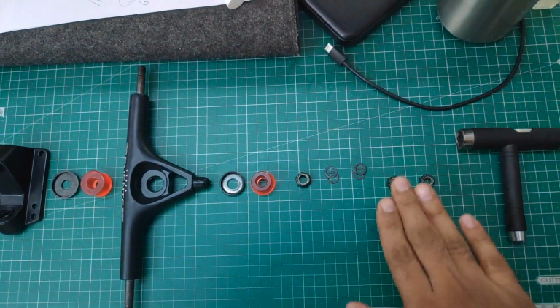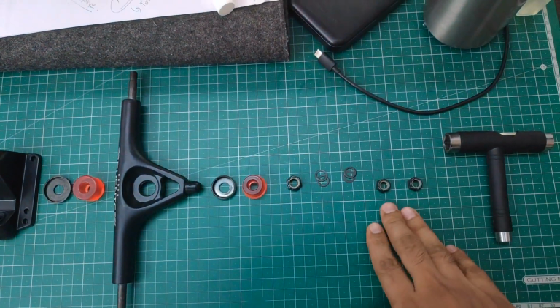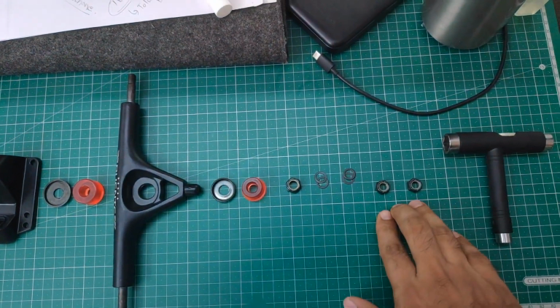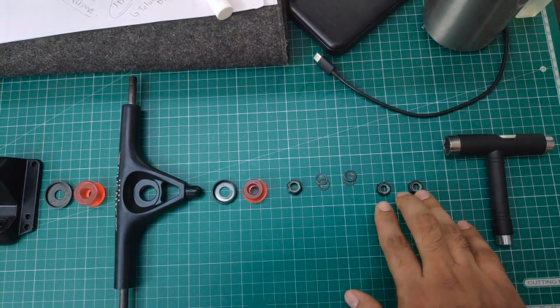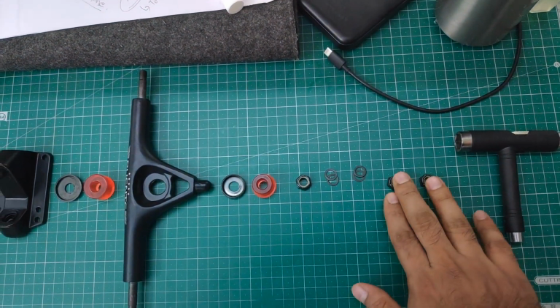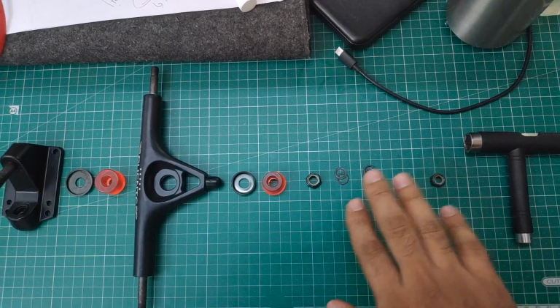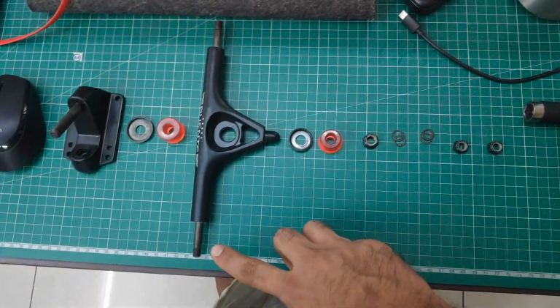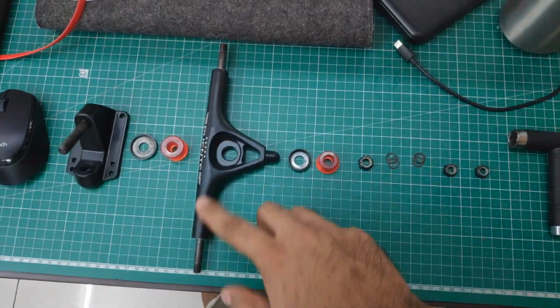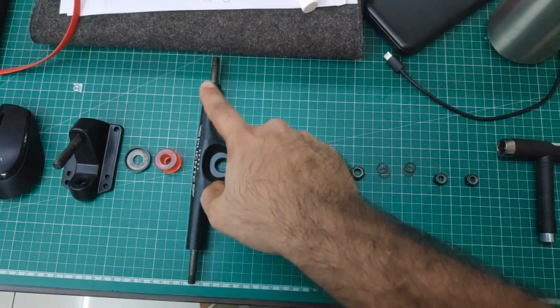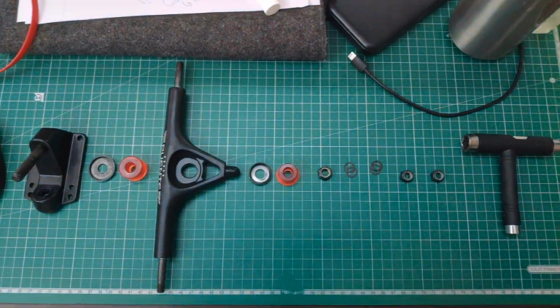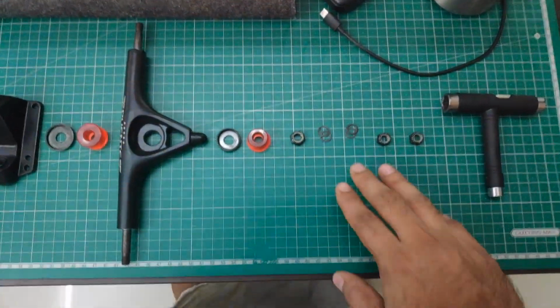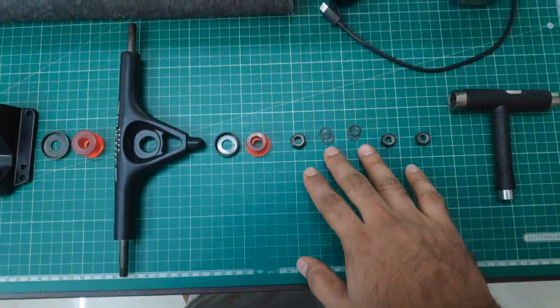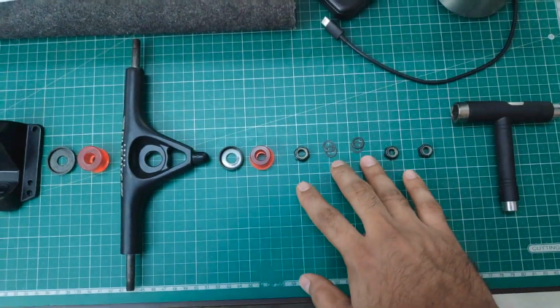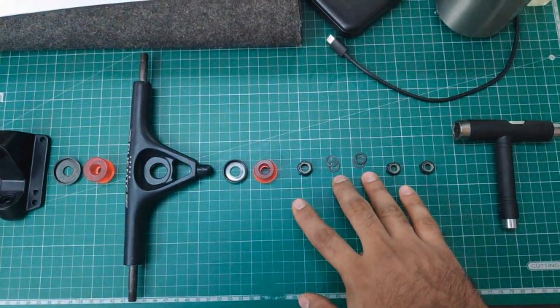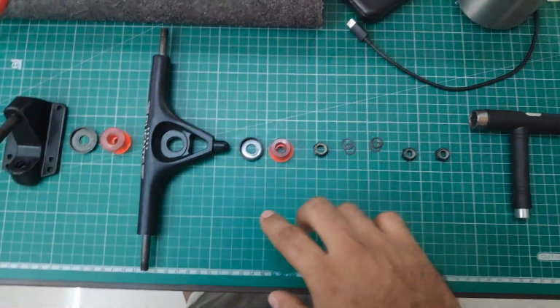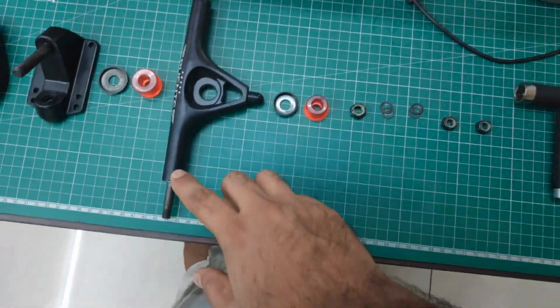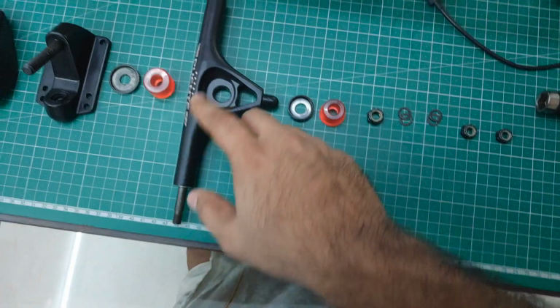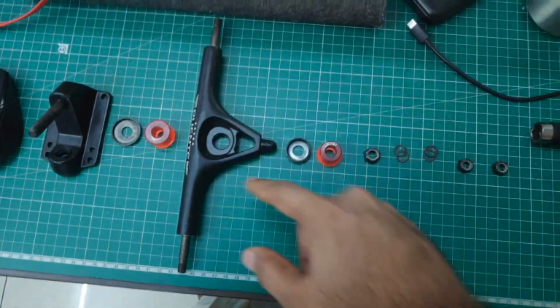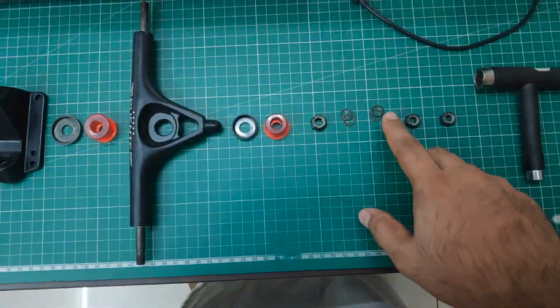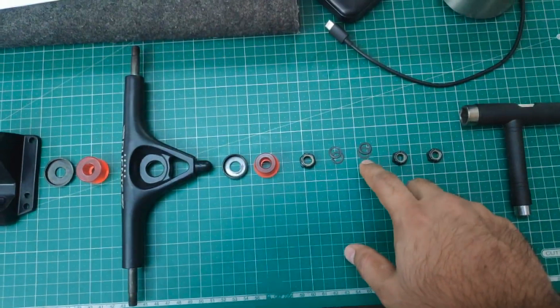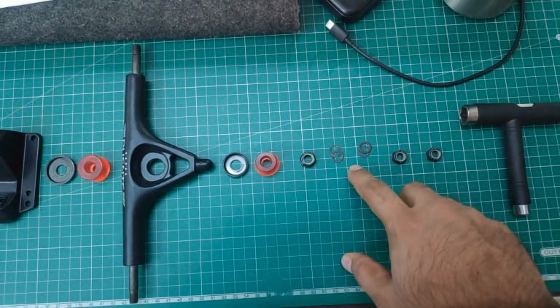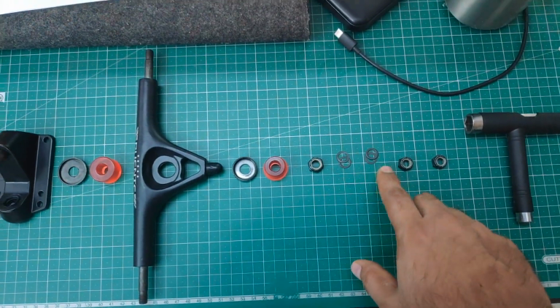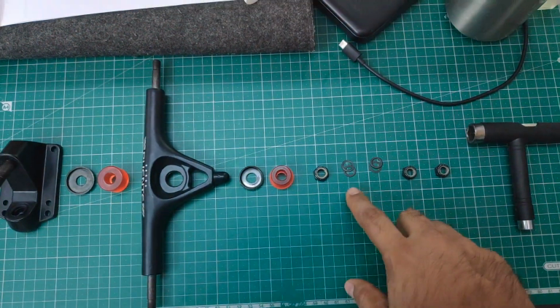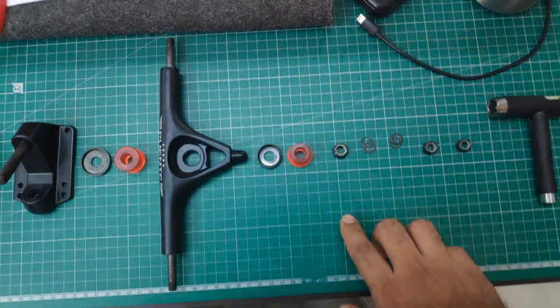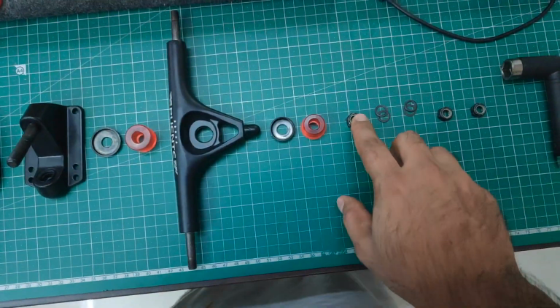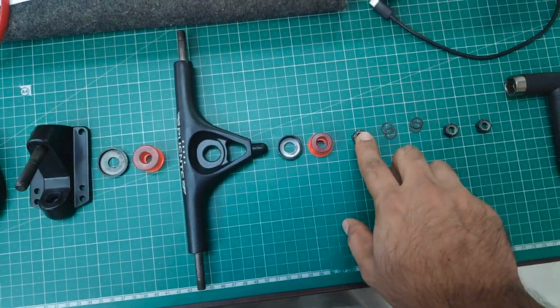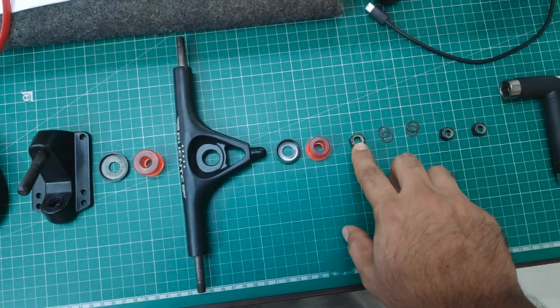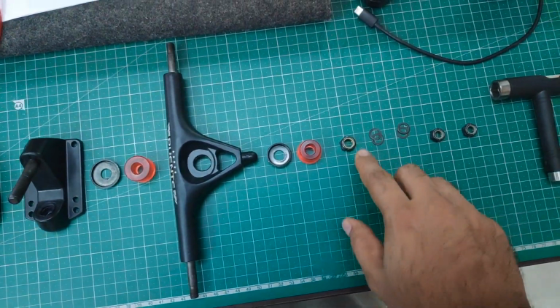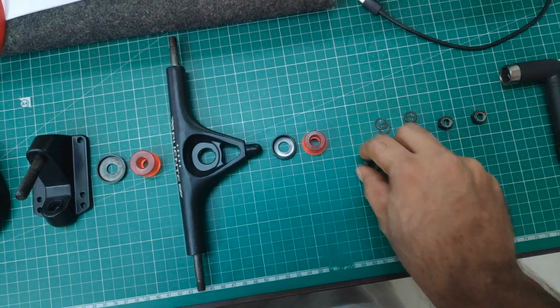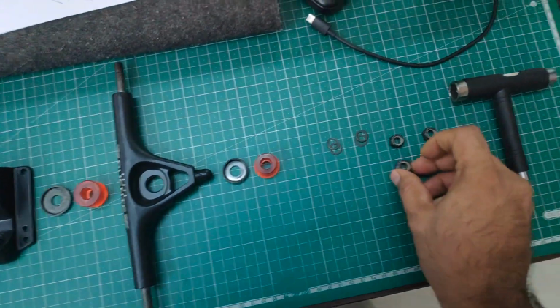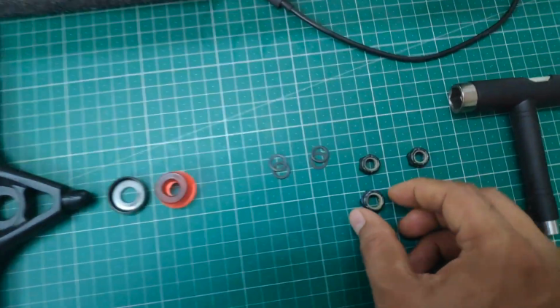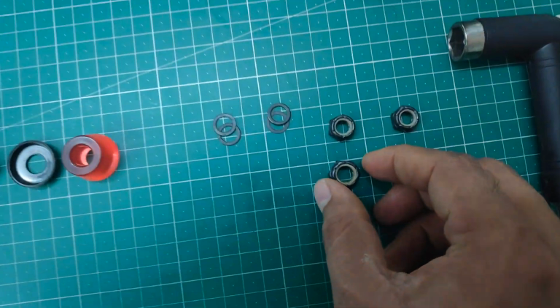These are two locking nuts for the wheels, which go at the end of the hanger, and two speed washers — both go at each end of the wheel. This is the kingpin nut. You can see the size difference — the kingpin nut is bigger than the locking wheel nut.